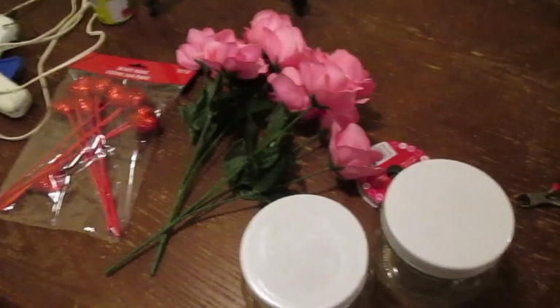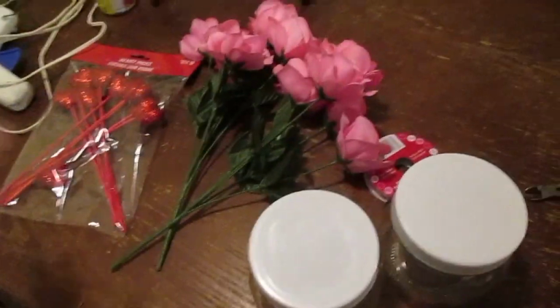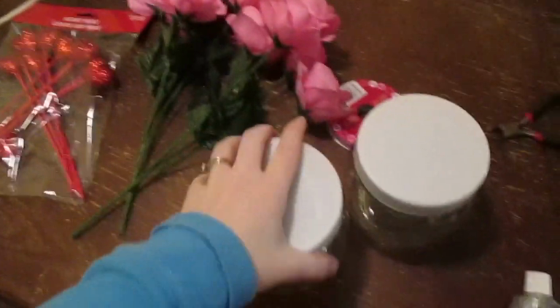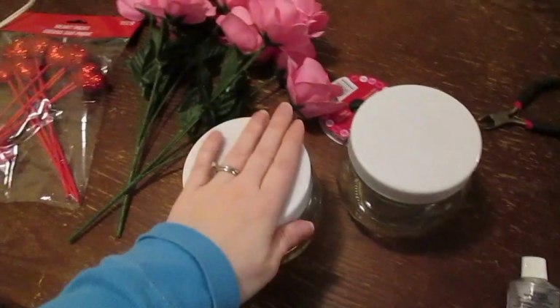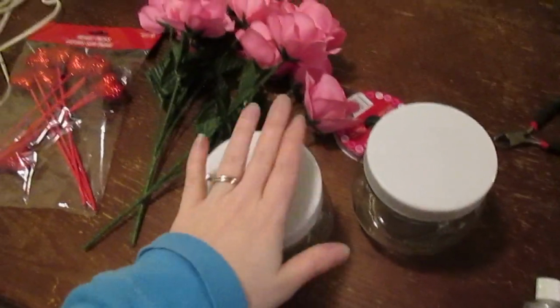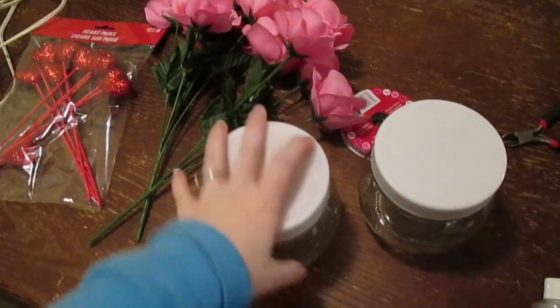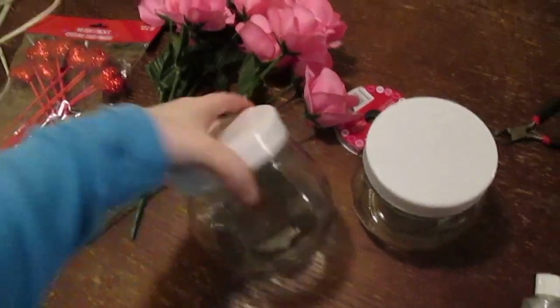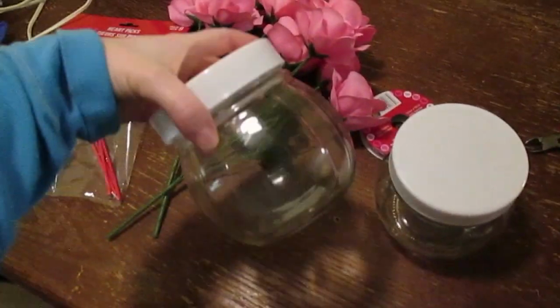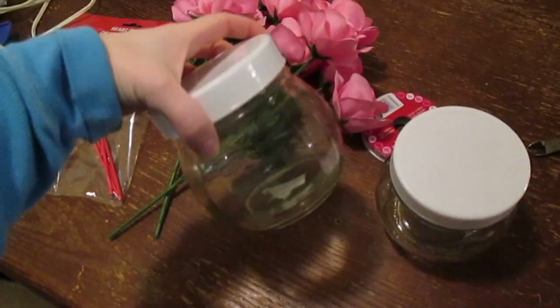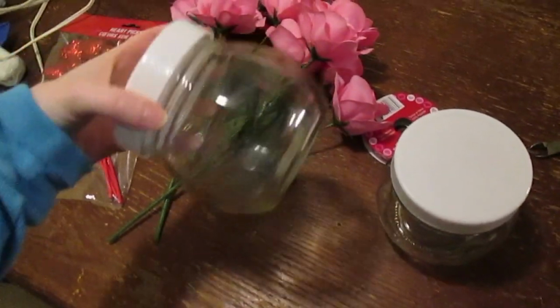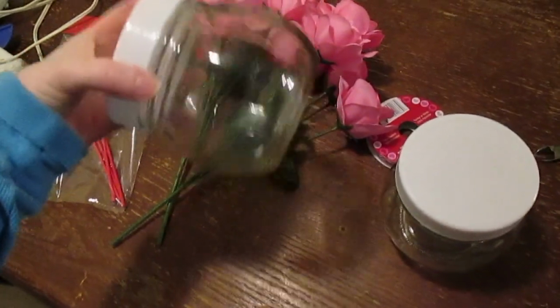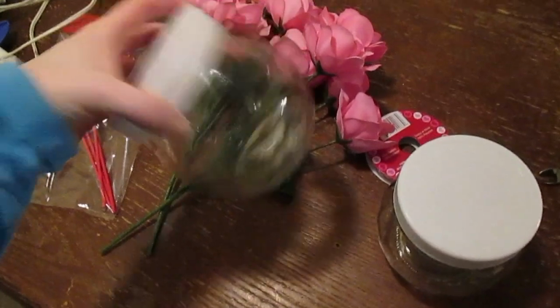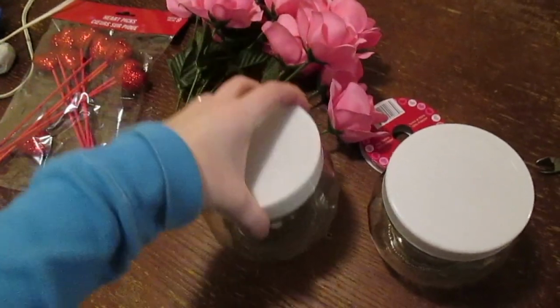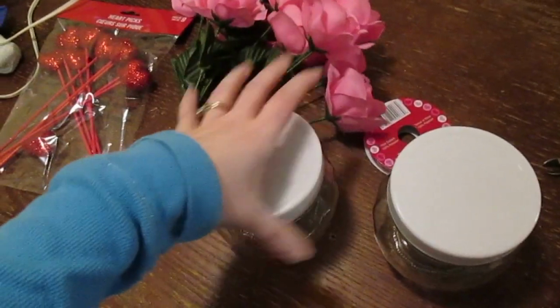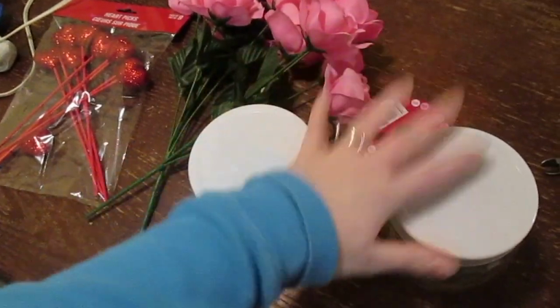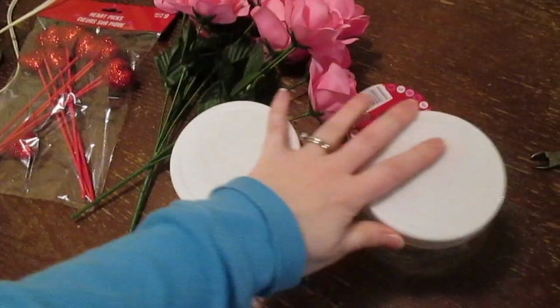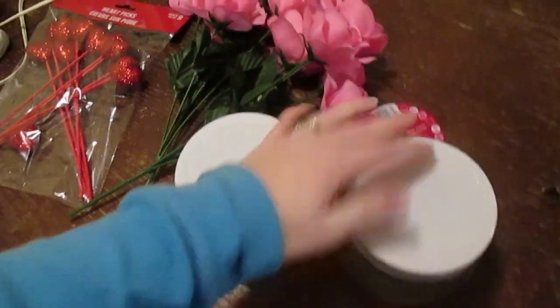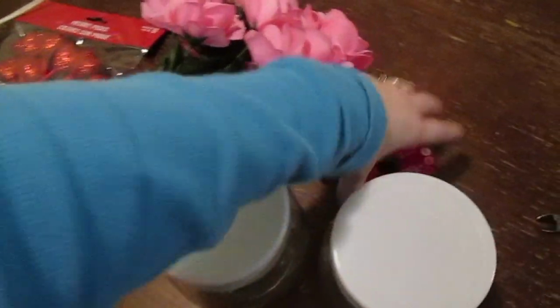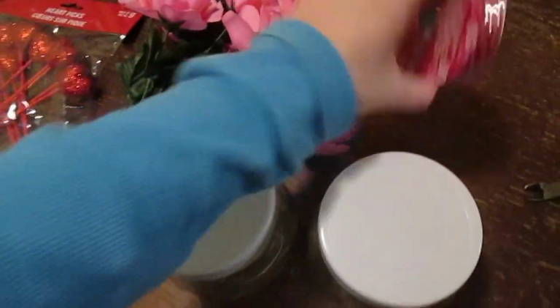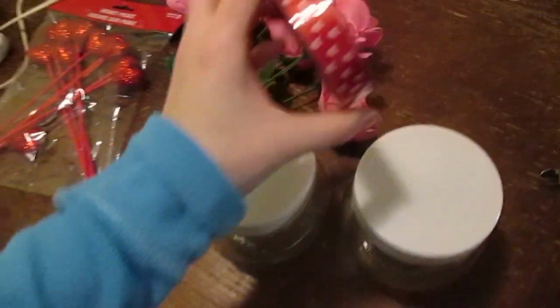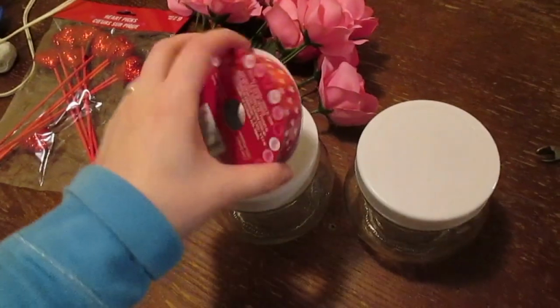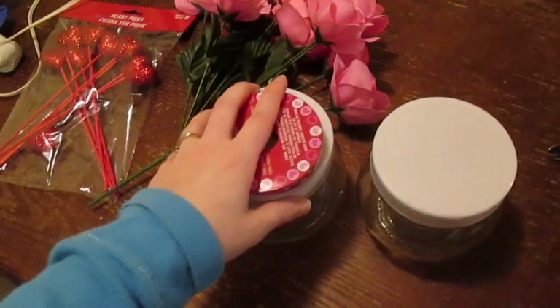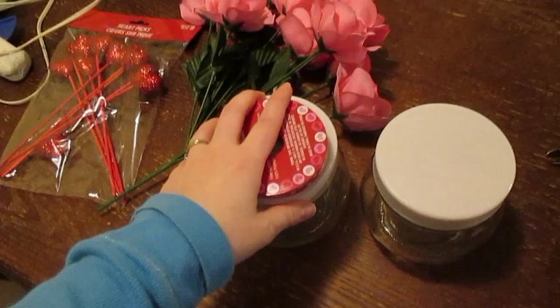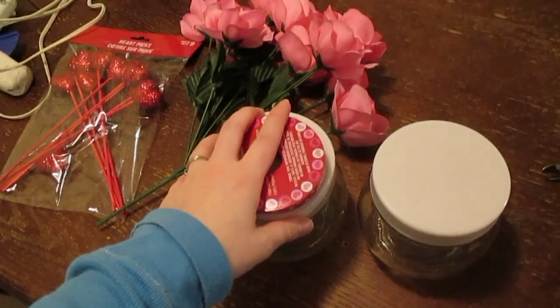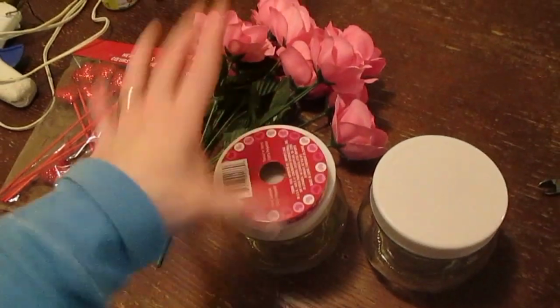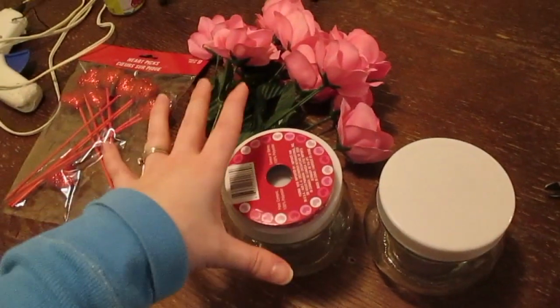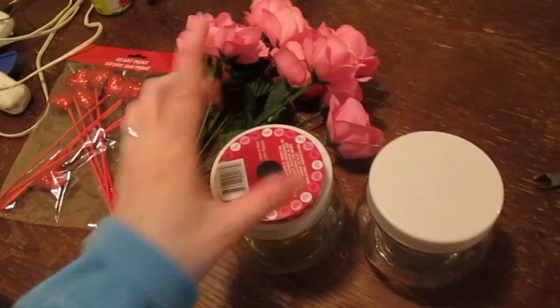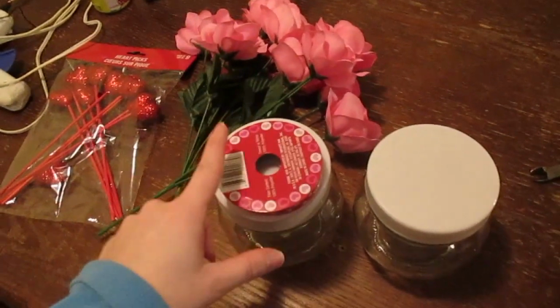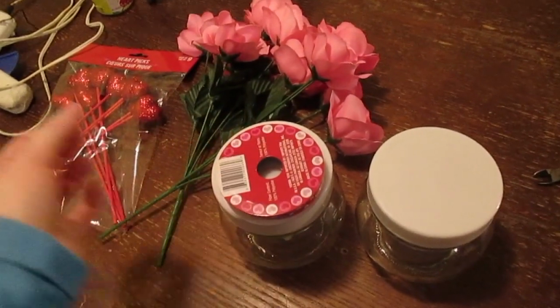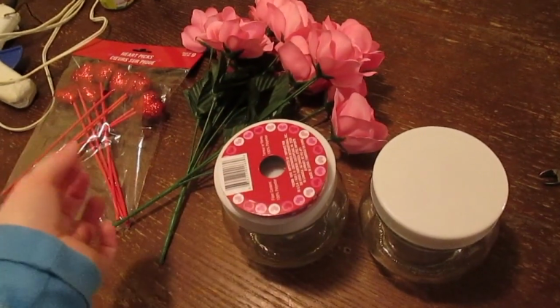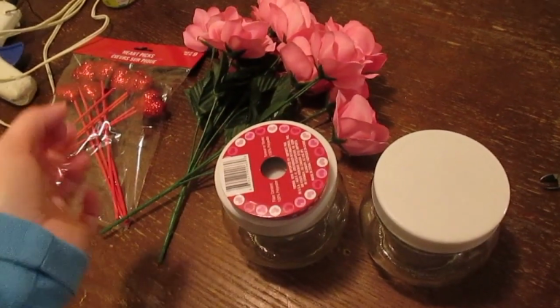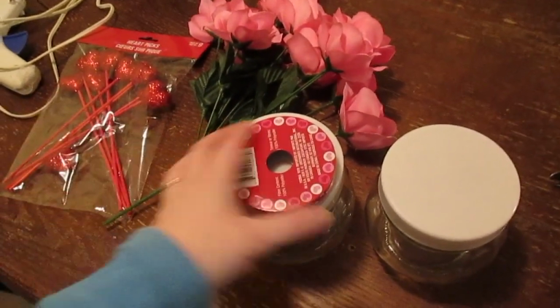Hey guys, so today we're going to be making these really pretty flower jars. I got the idea off of Pinterest and I thought, you know what, those are going to be super cute. I'm going to show you what I'm going to do with them here in a second.